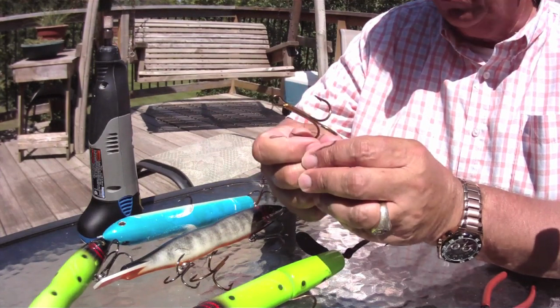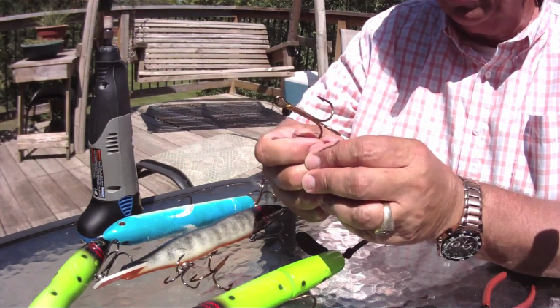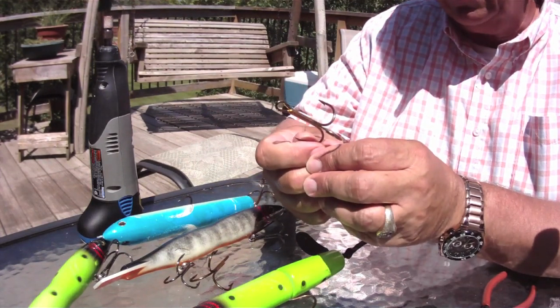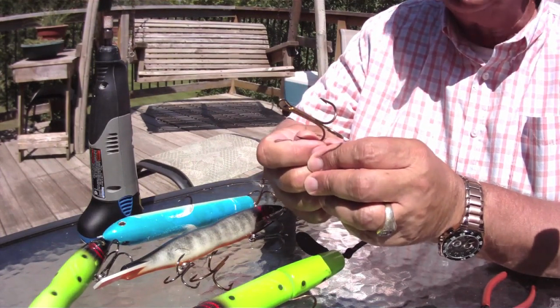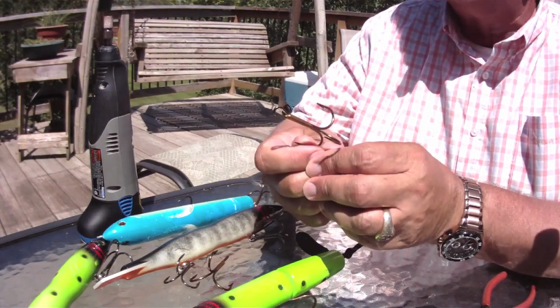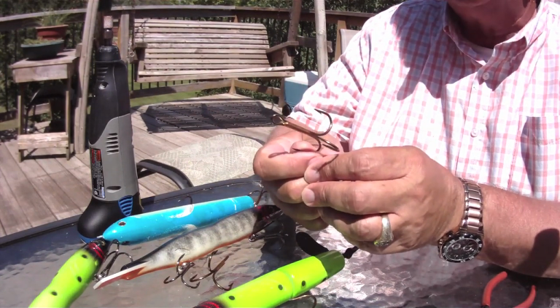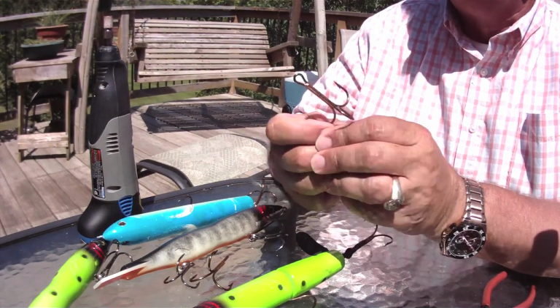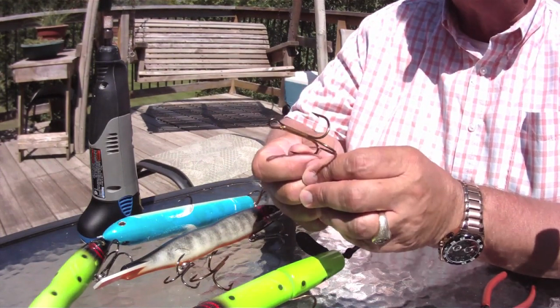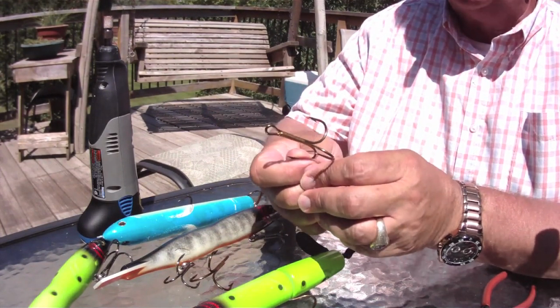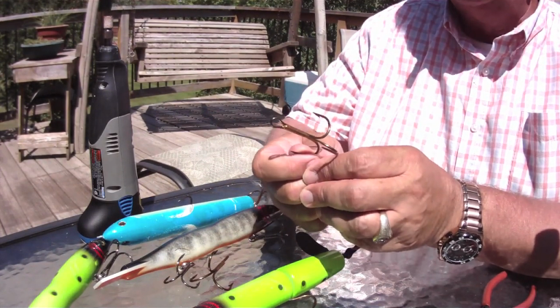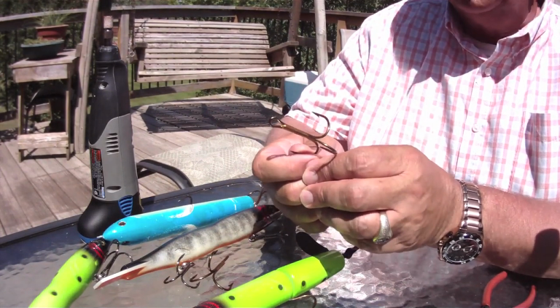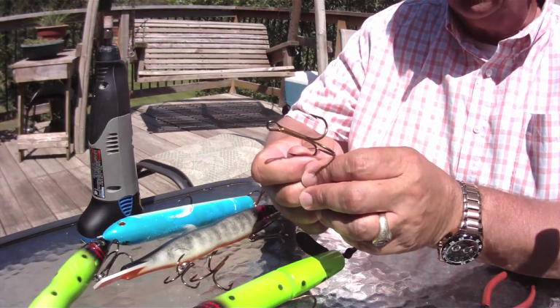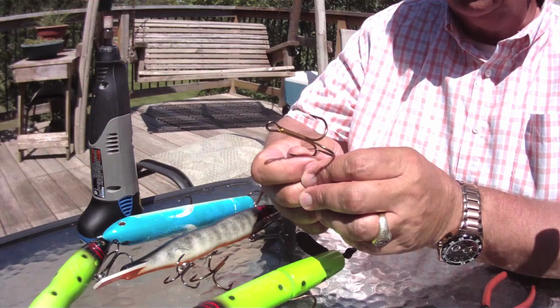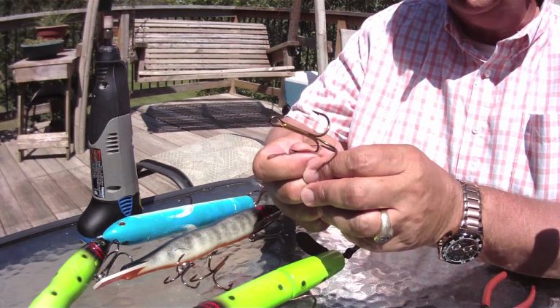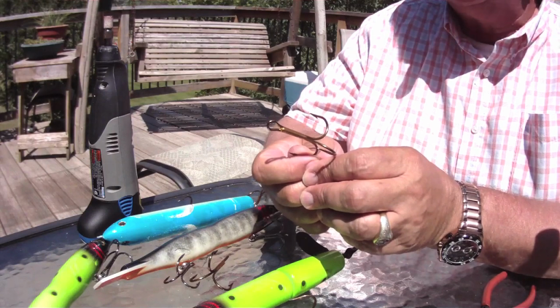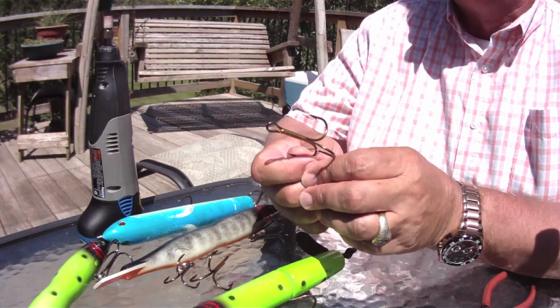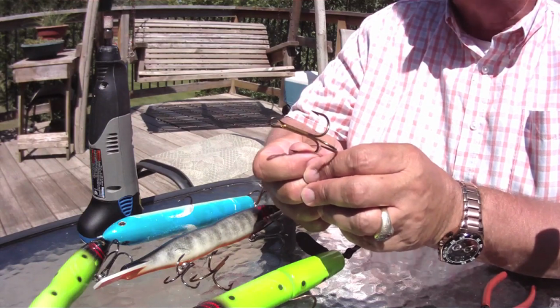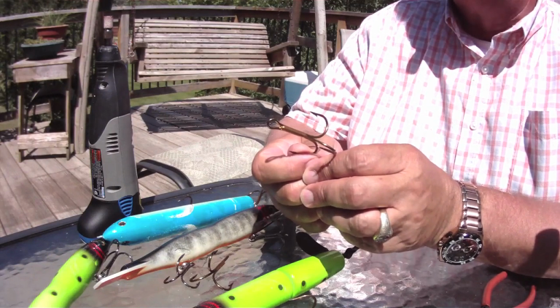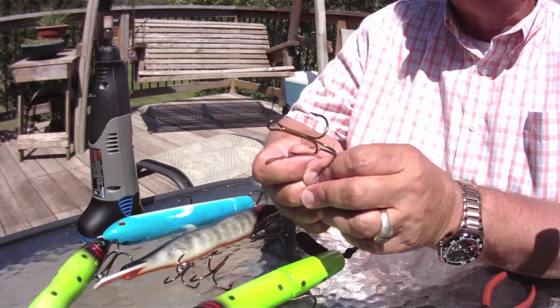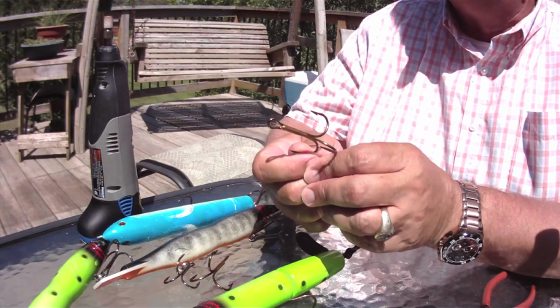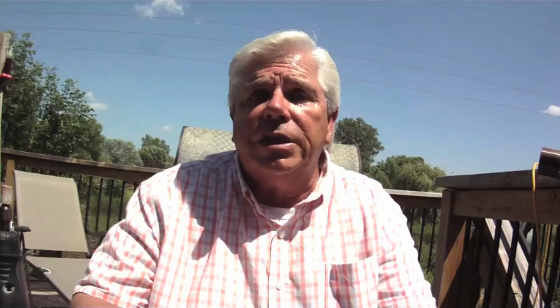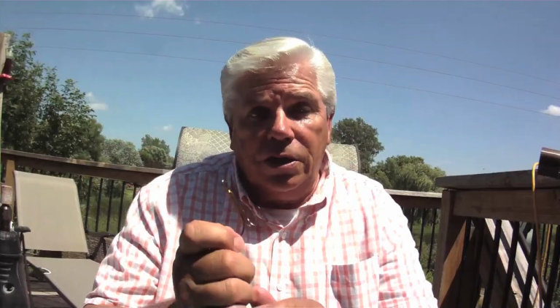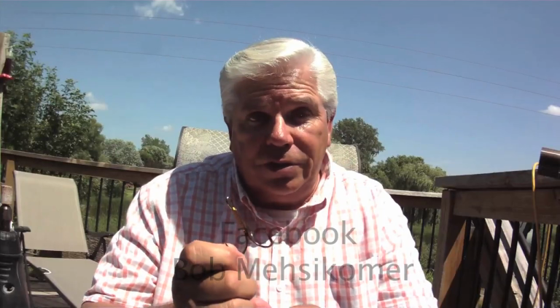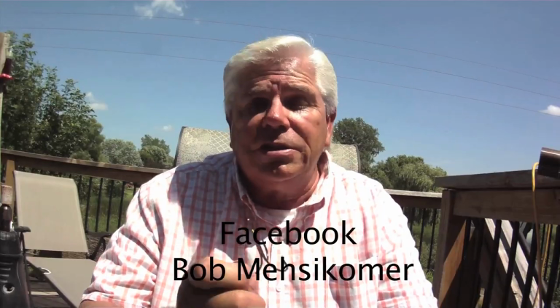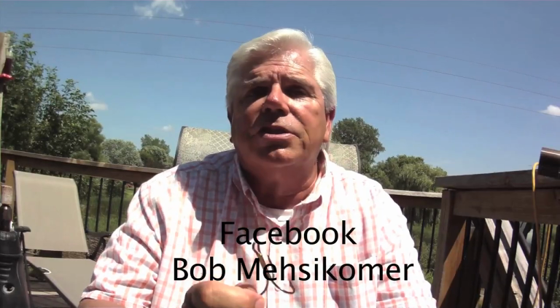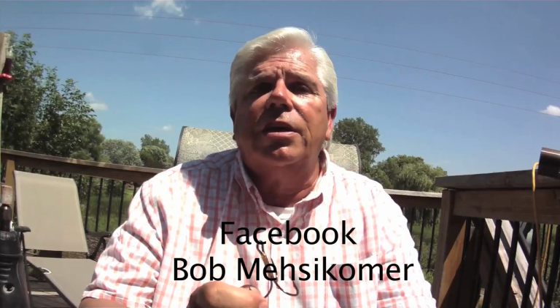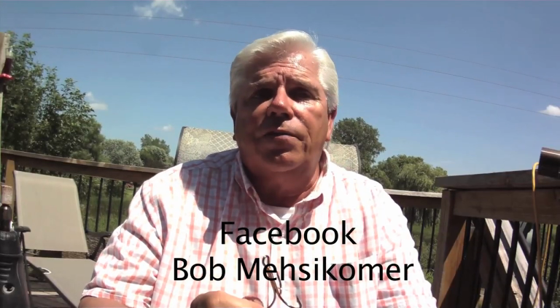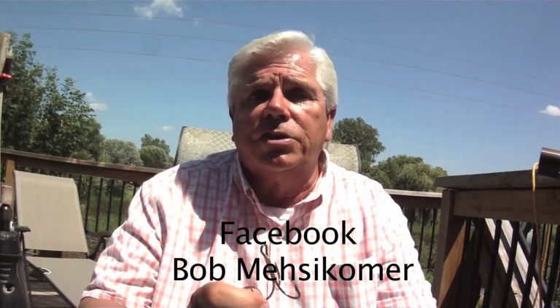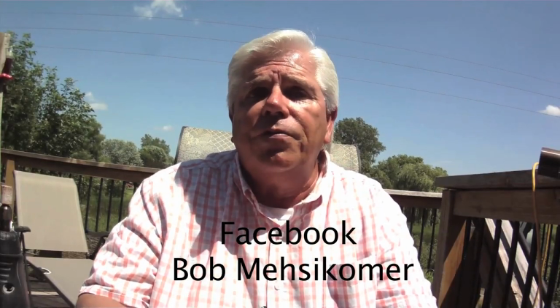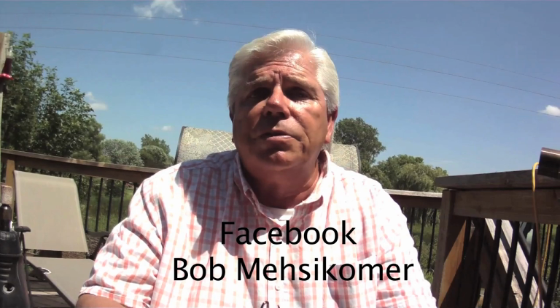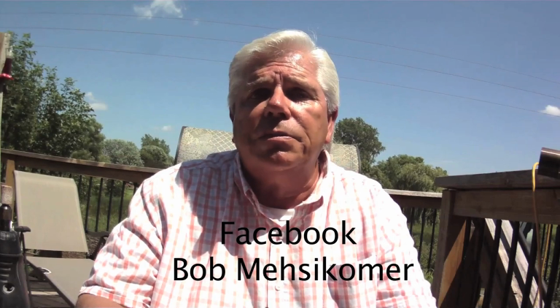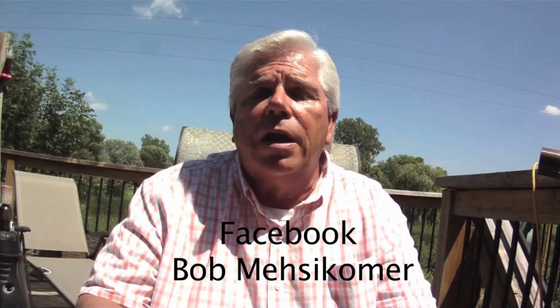If we were to take this hook out of the package, throw it out, and that fish of a lifetime eats it, chances are pretty good you'll miss it. You do this — sharpen it — and you're sticking that fish. No ifs, ands, or buts about it.